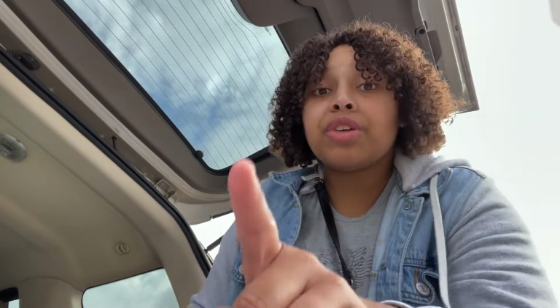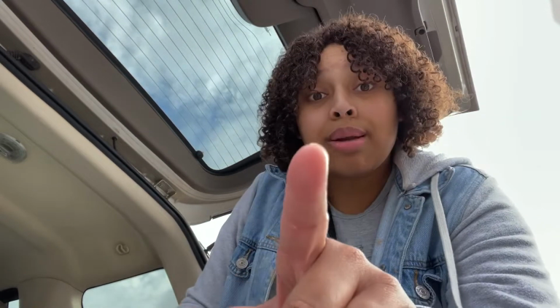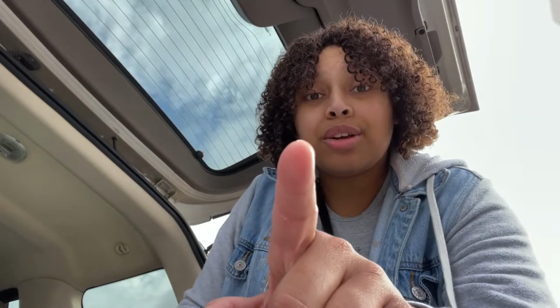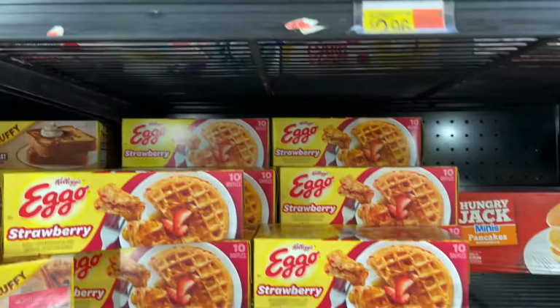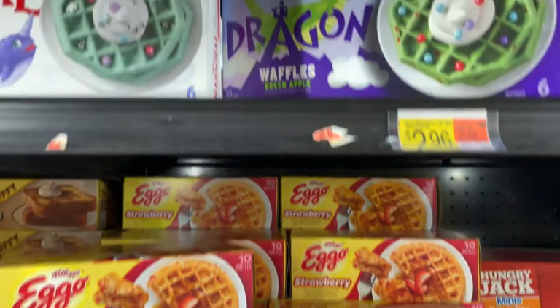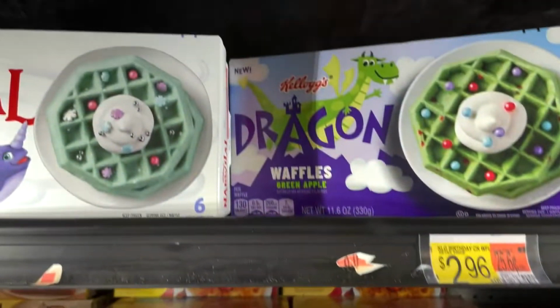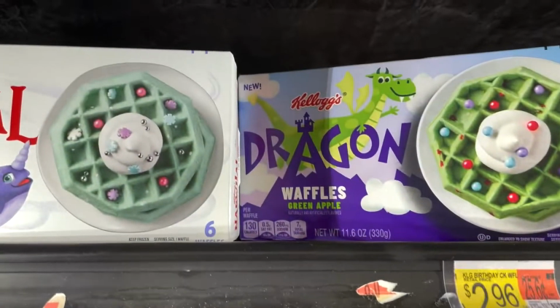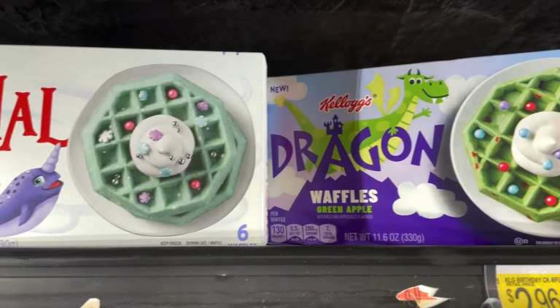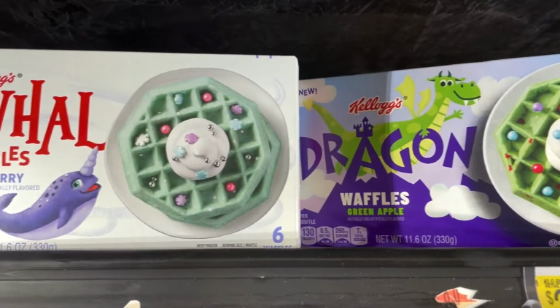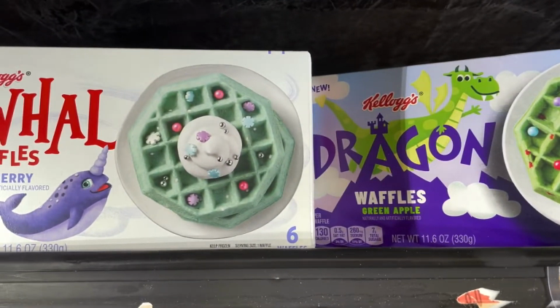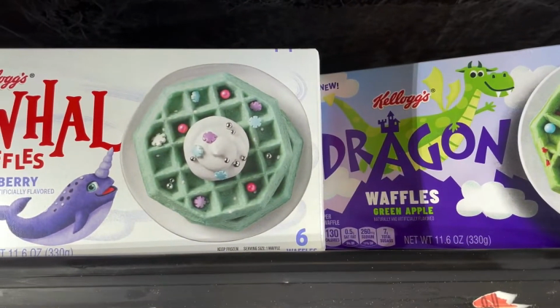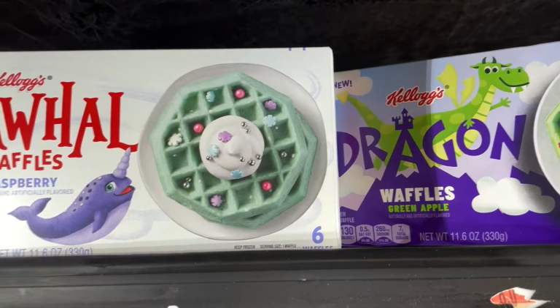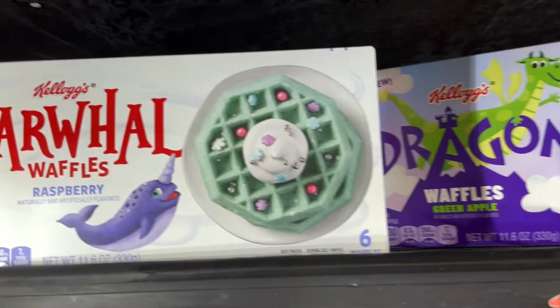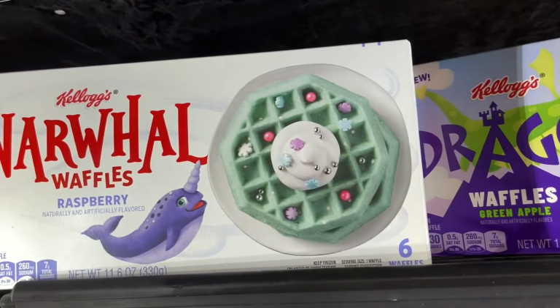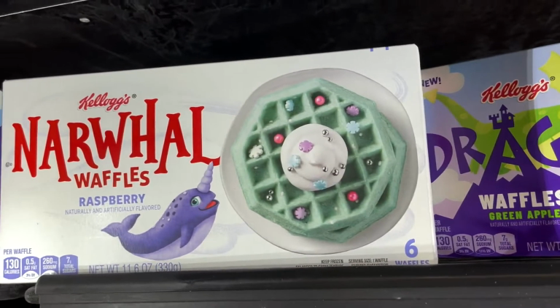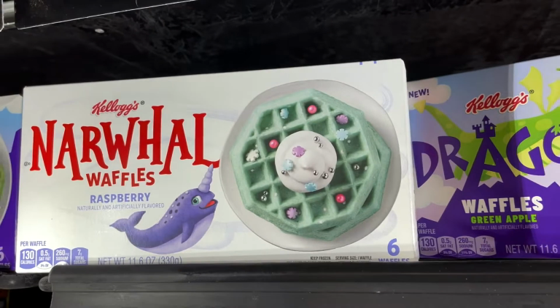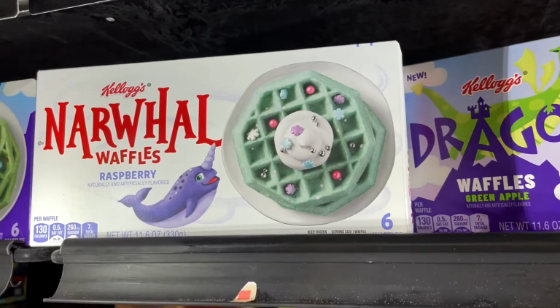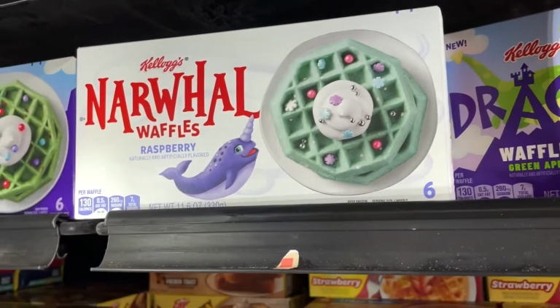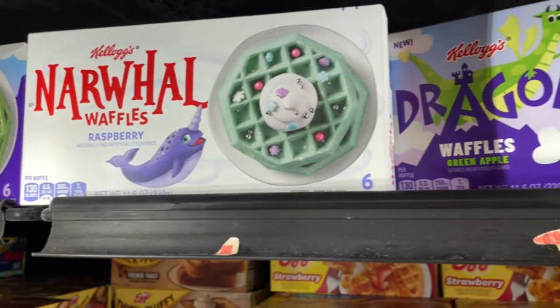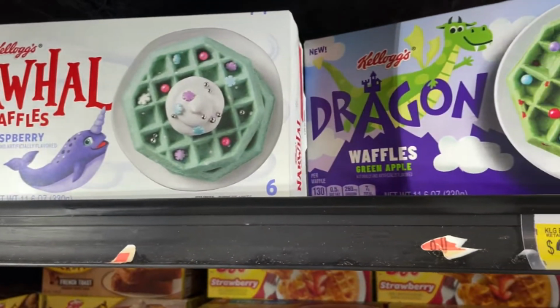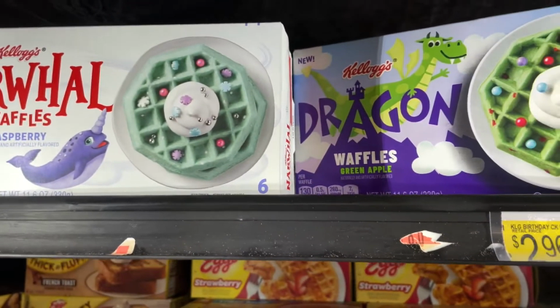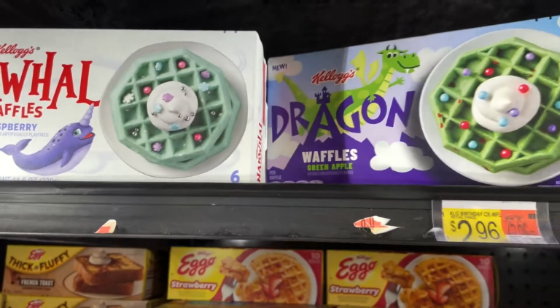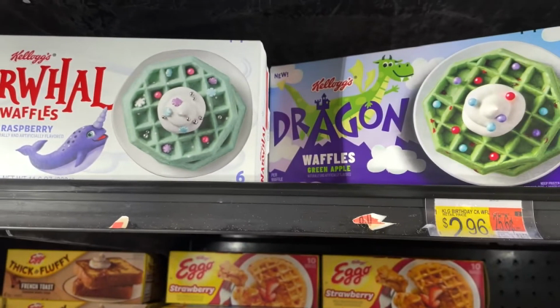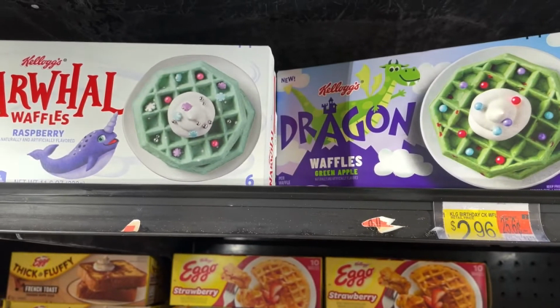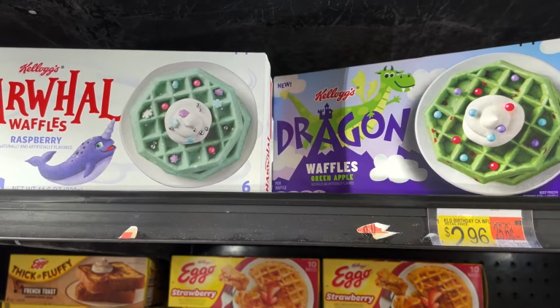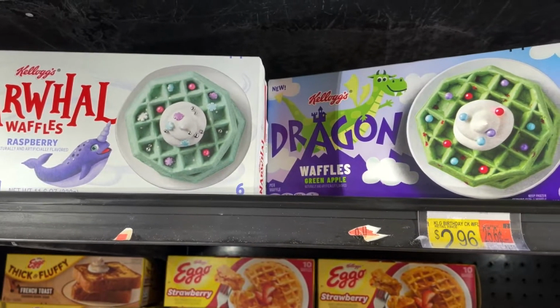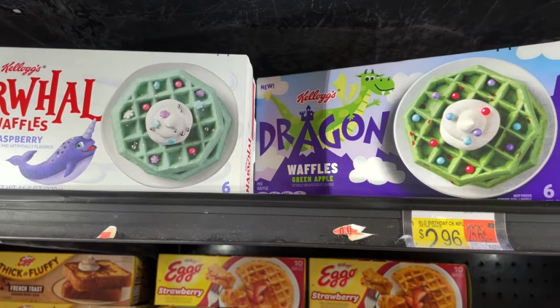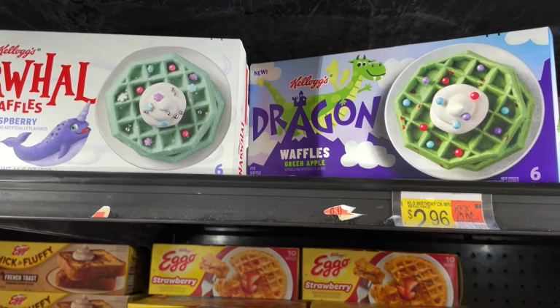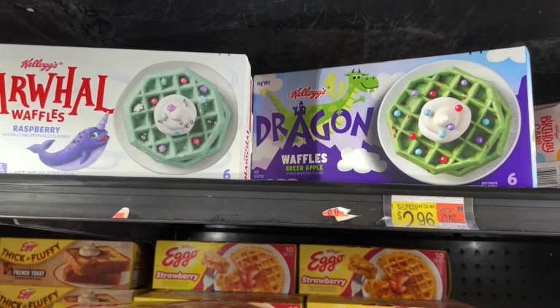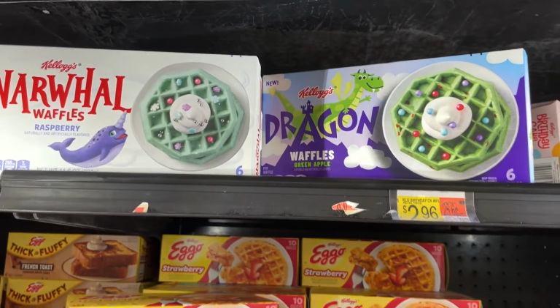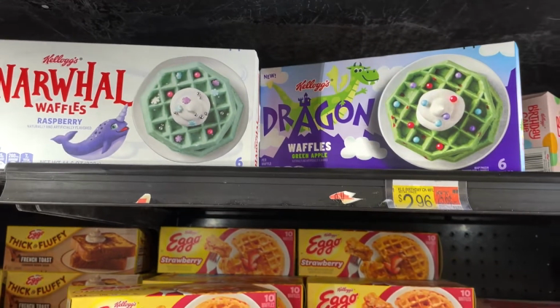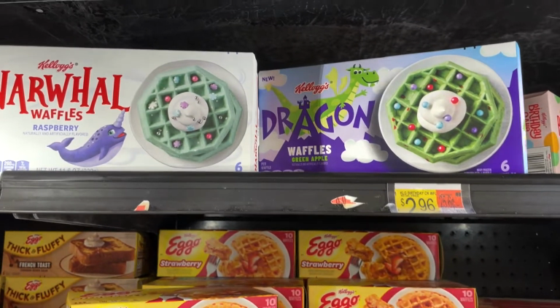Don't forget to subscribe to my channel. New item alert — have you guys seen these Kellogg's dragon waffles and narwhal waffles? I was thinking if these are still around at Christmas, I'll probably get them and we can make something cool out of them.